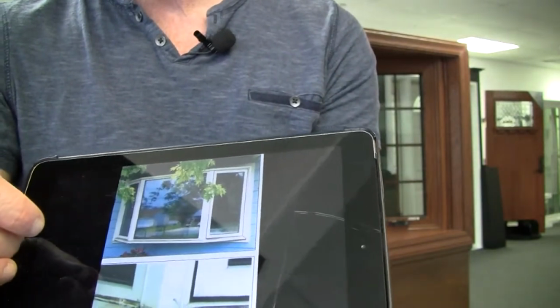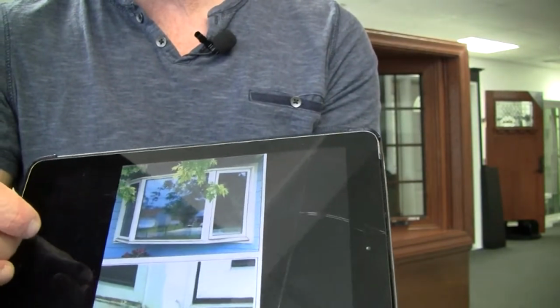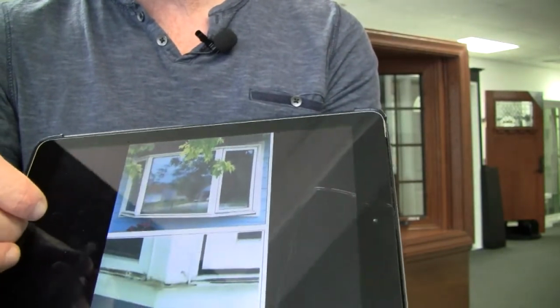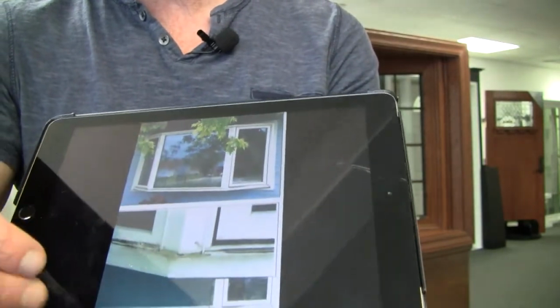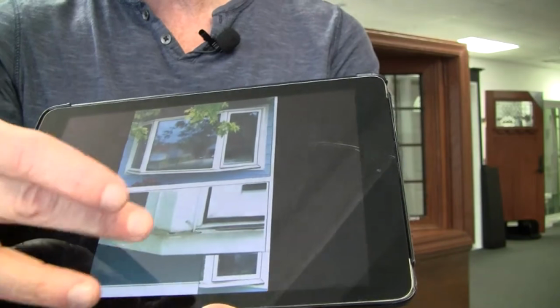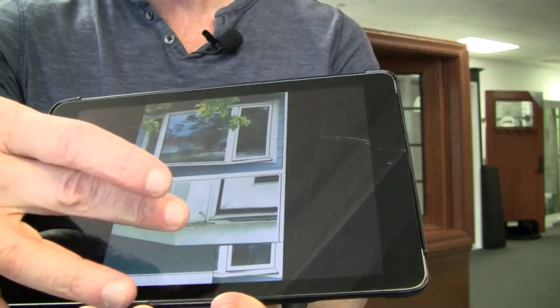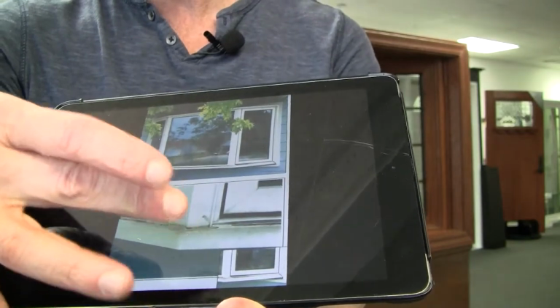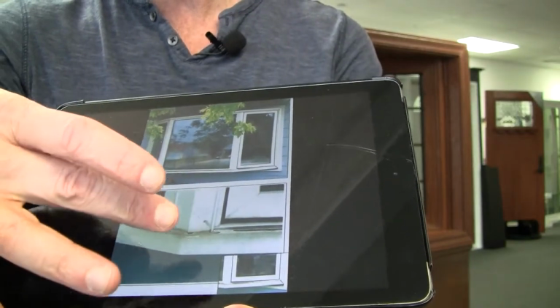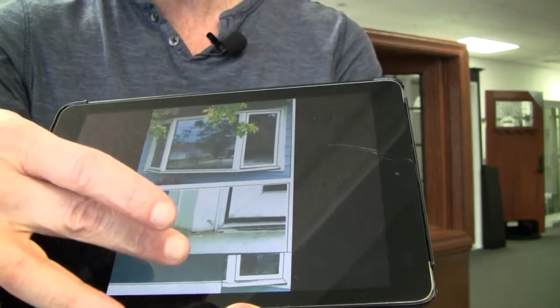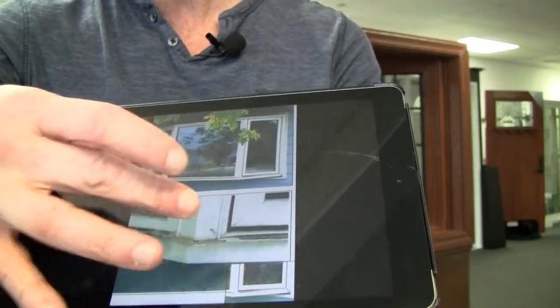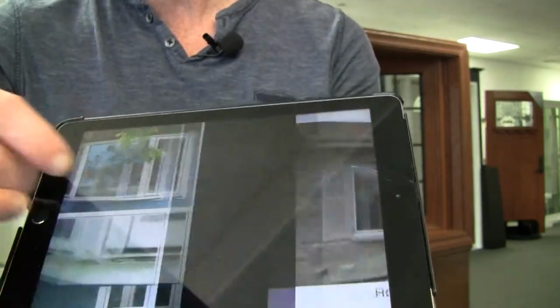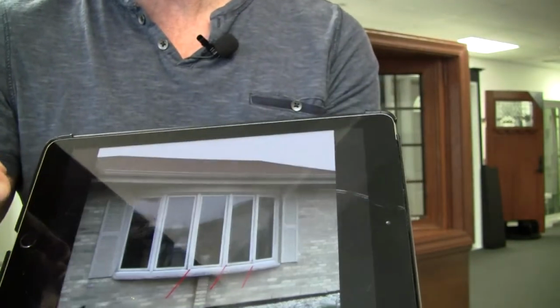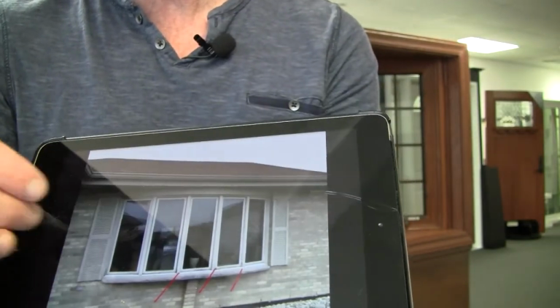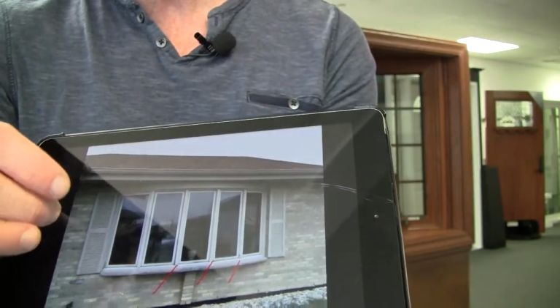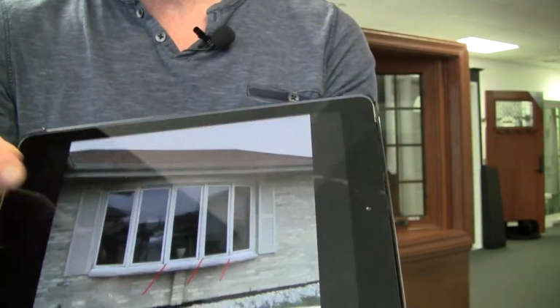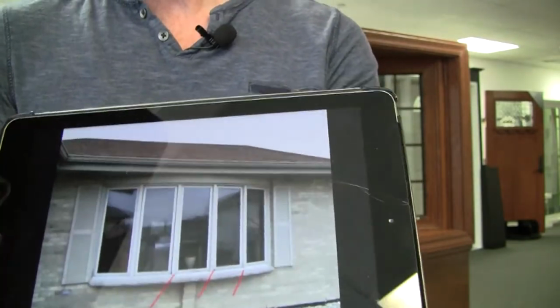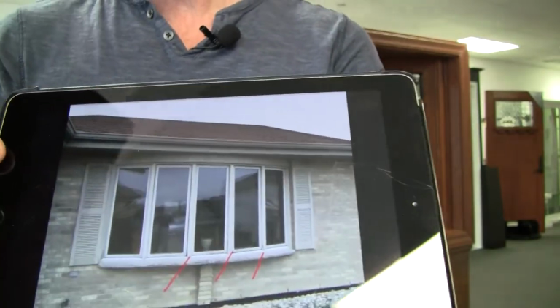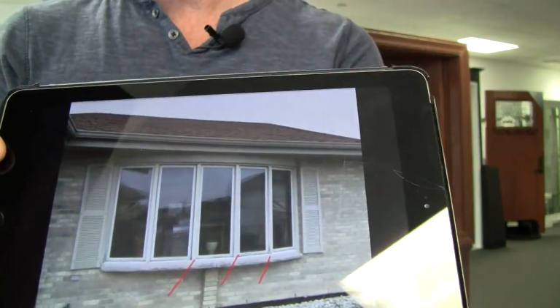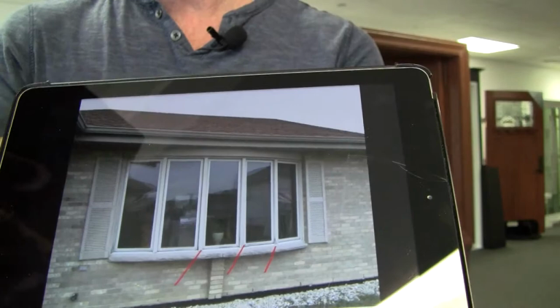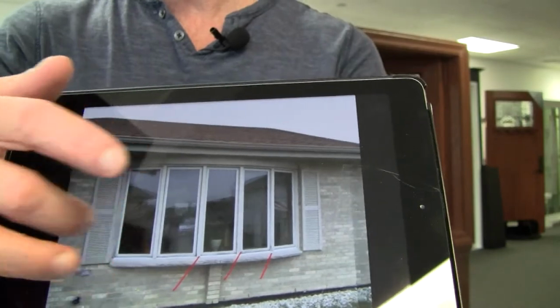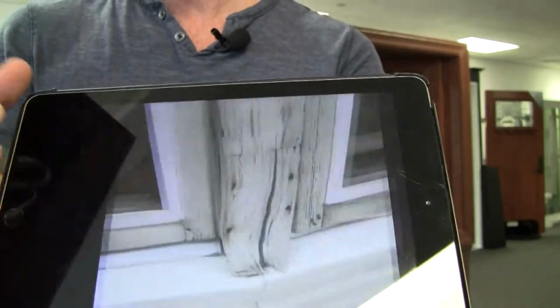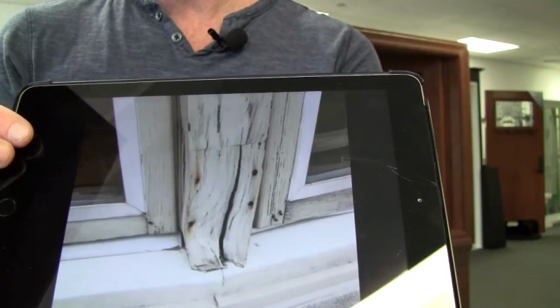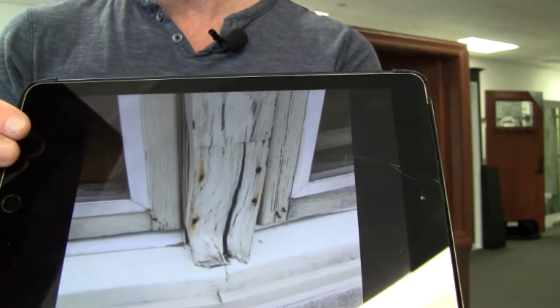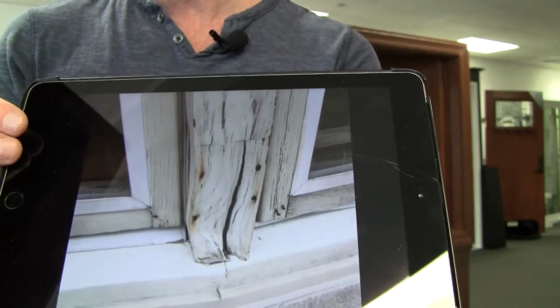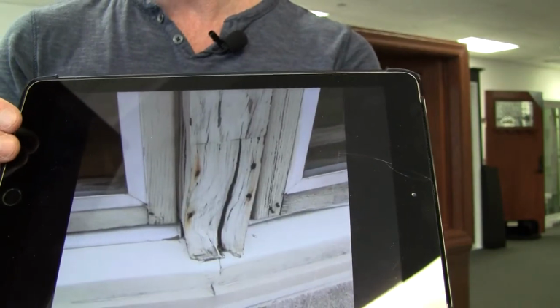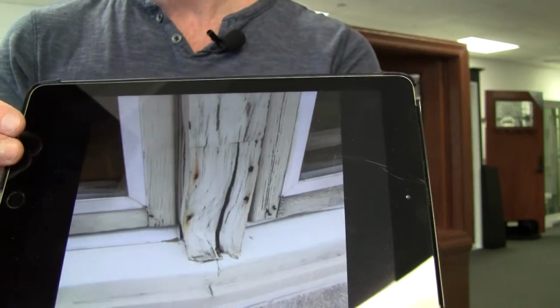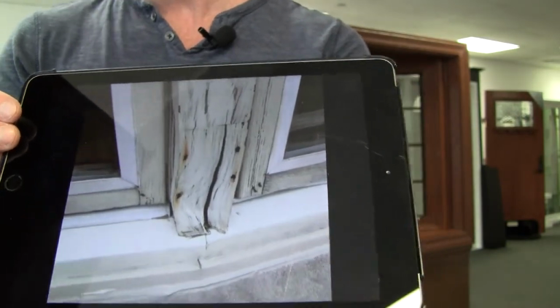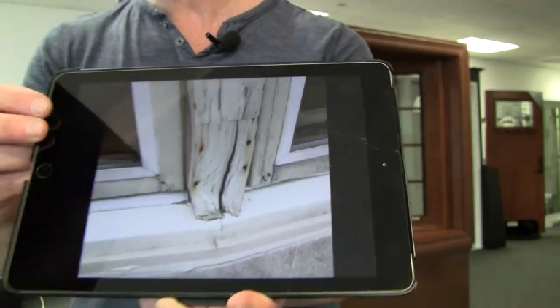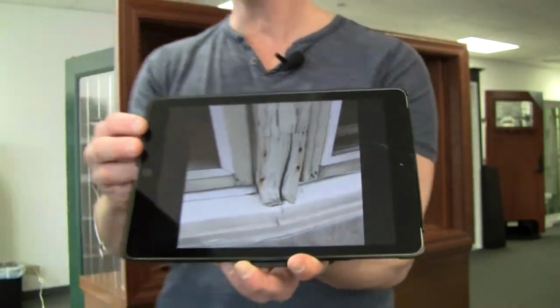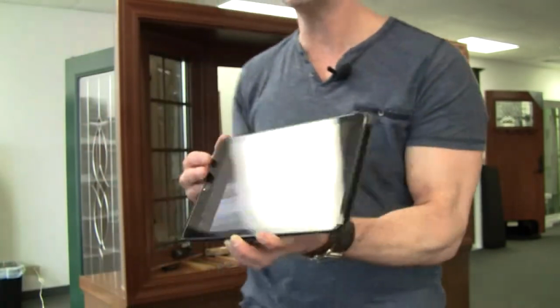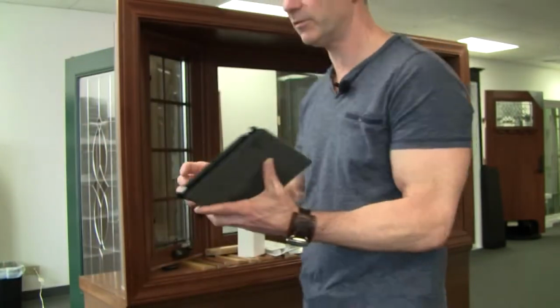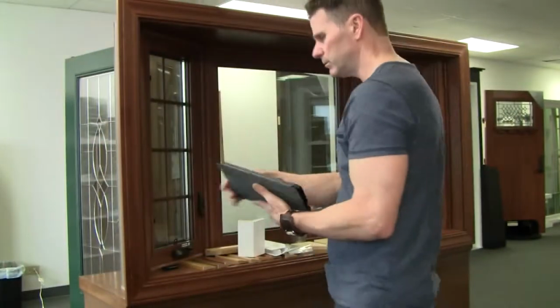This is a very common problem where the mullion attaches to the seat board underneath. This looks good from the curb, but when you get up close to the window it doesn't look so good. So let me show you how to avoid some of these problems.